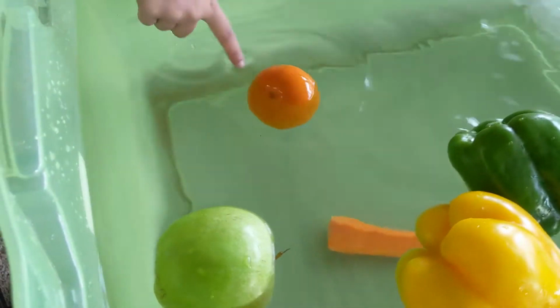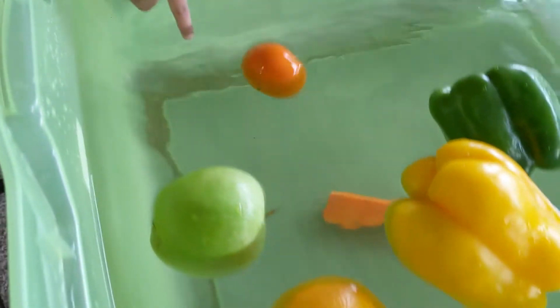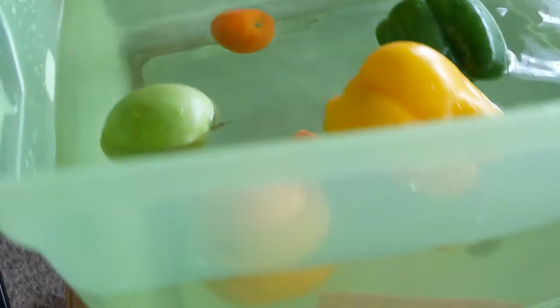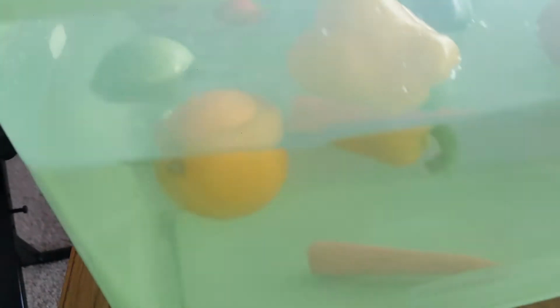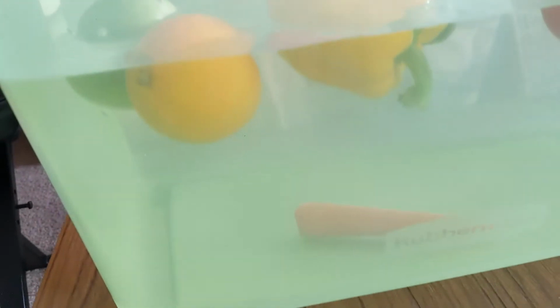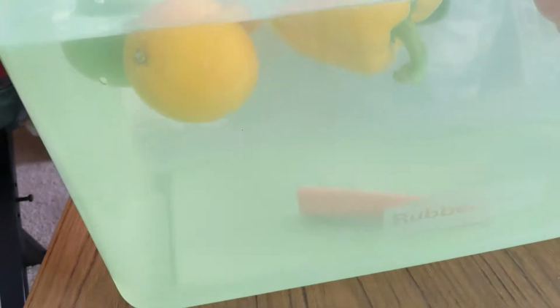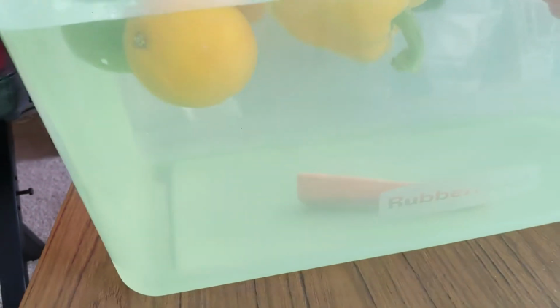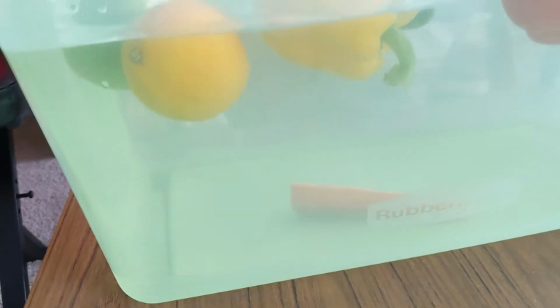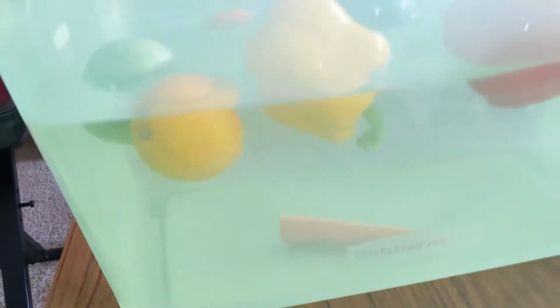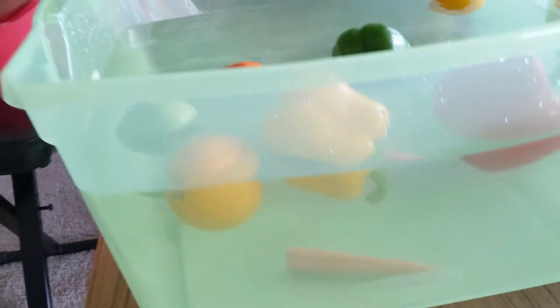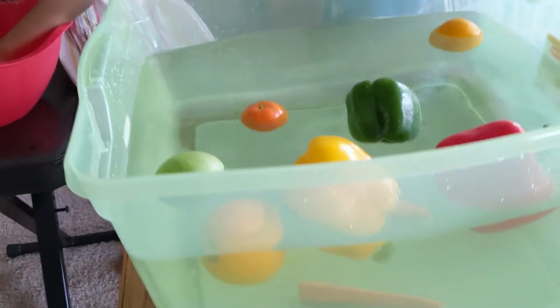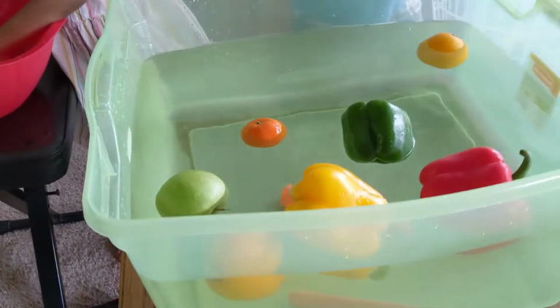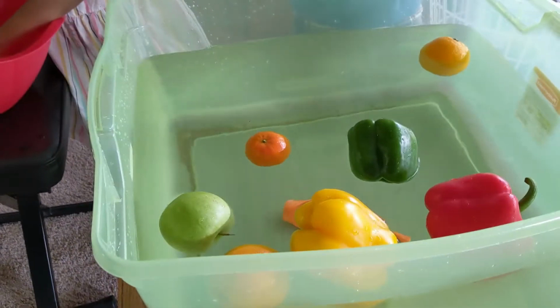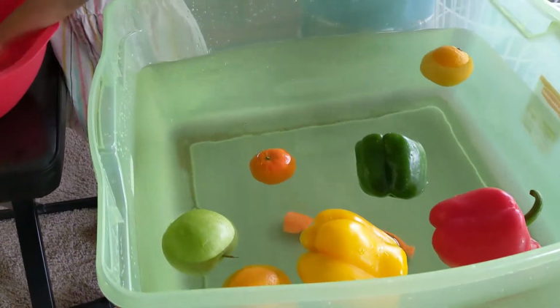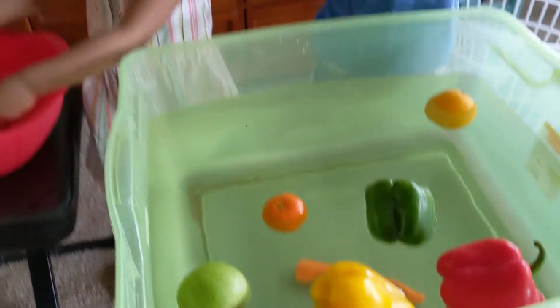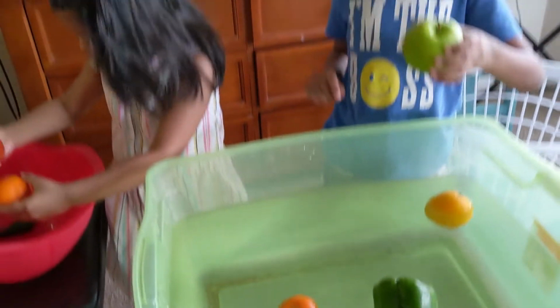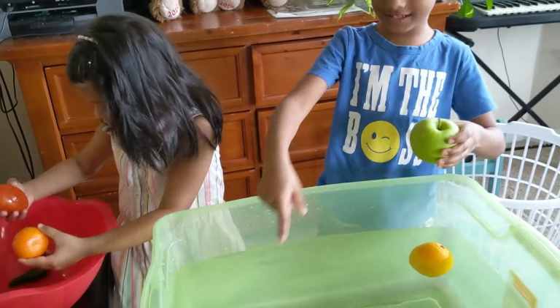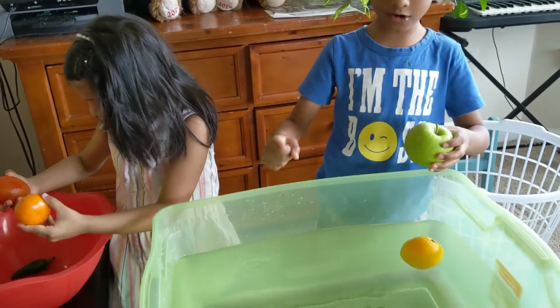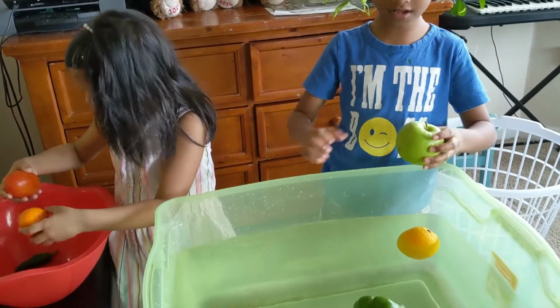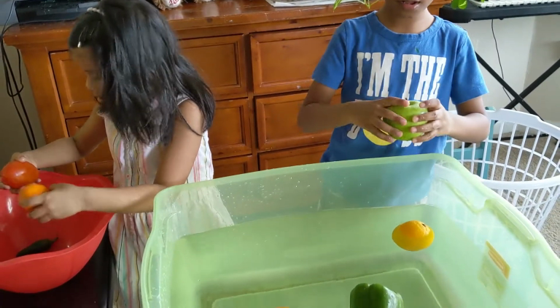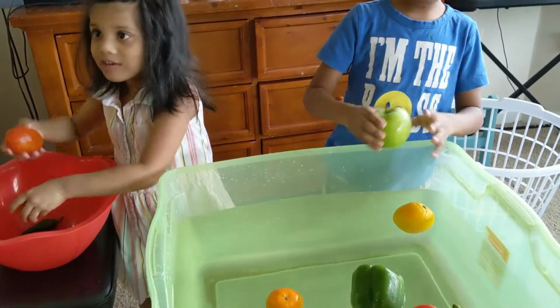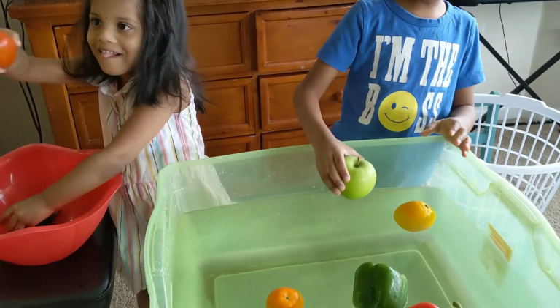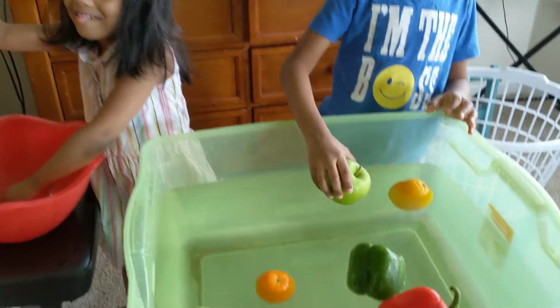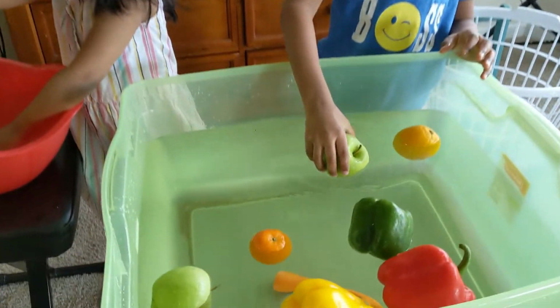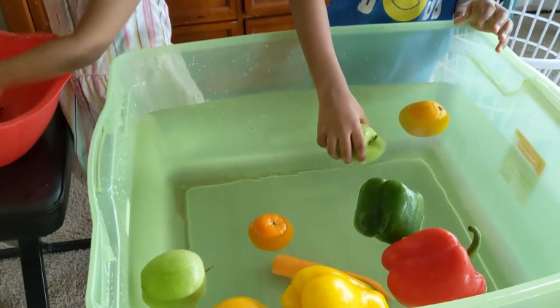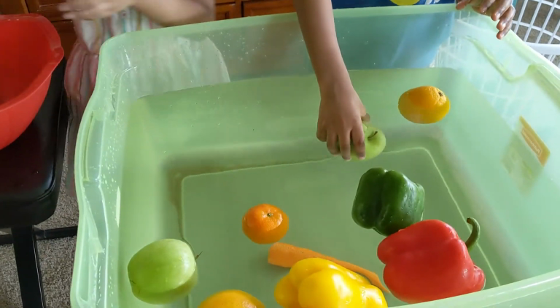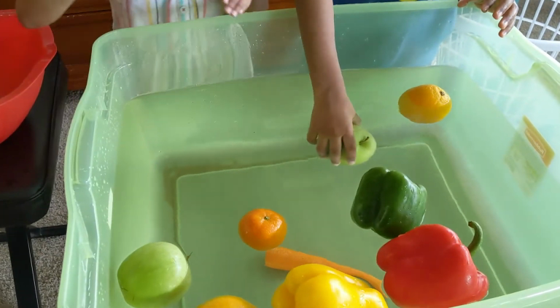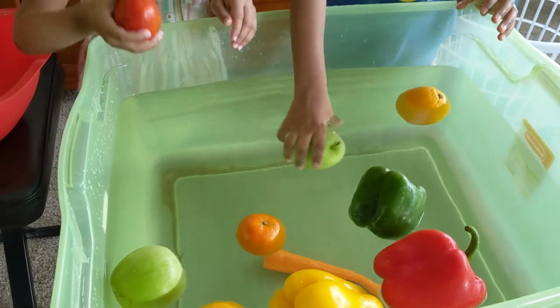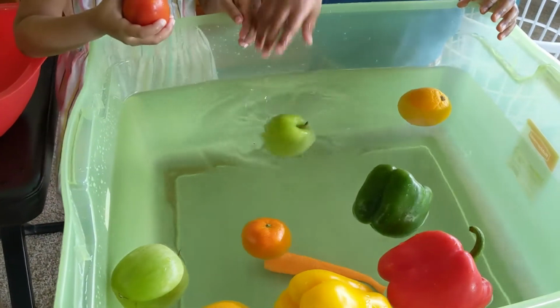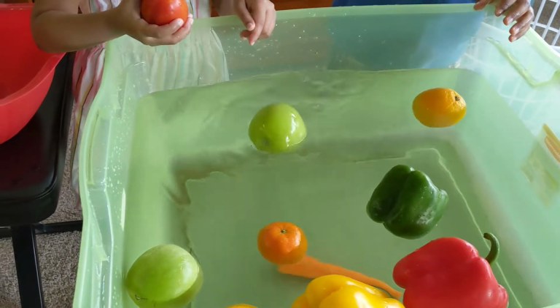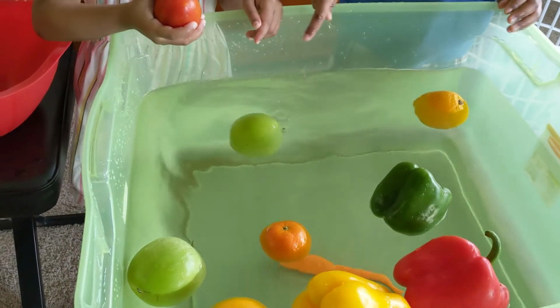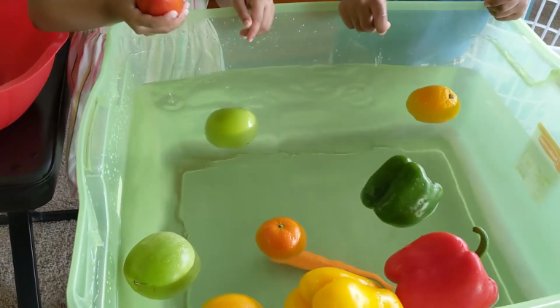Float. I got a green apple — just like Vanilla's. Now drop it. It floats!